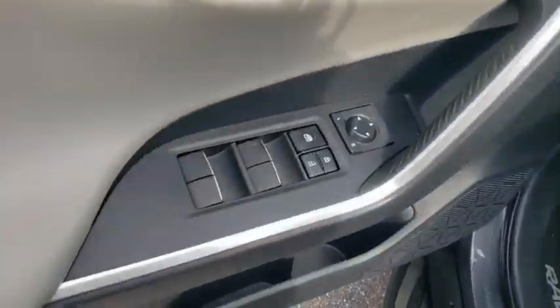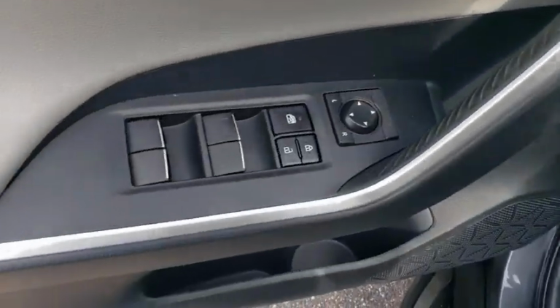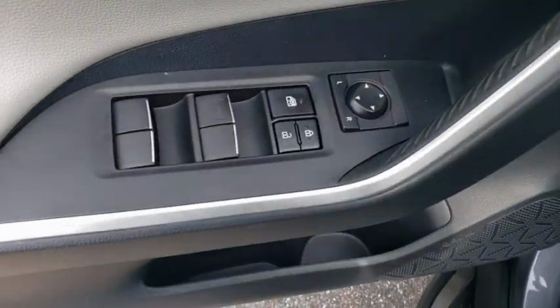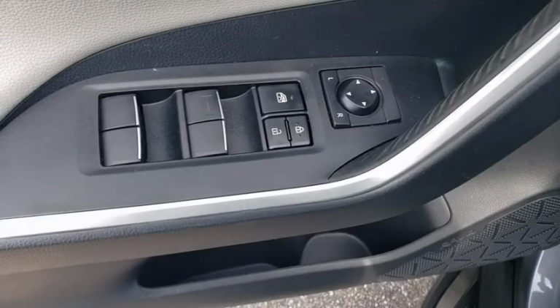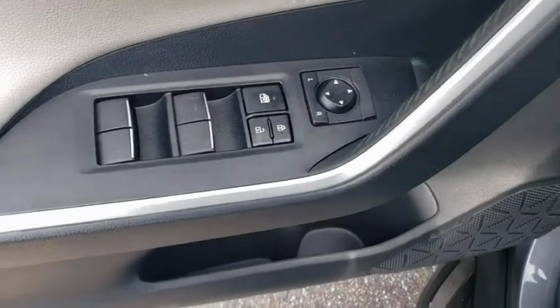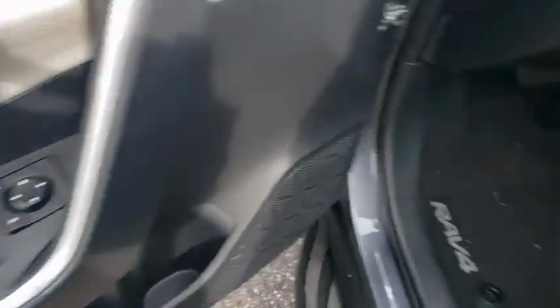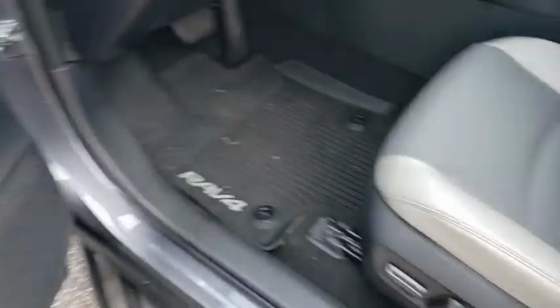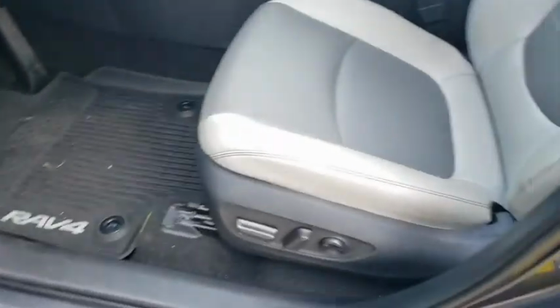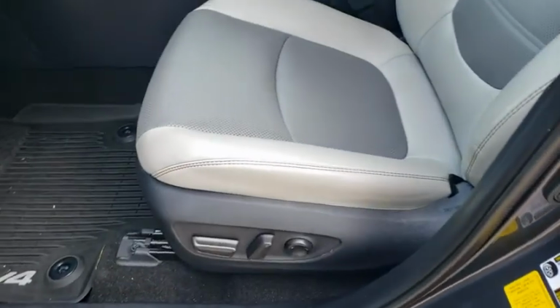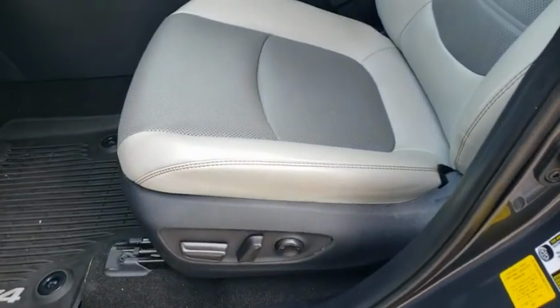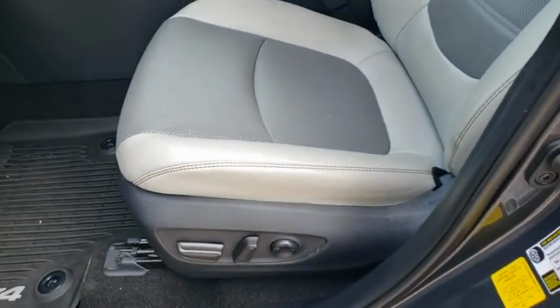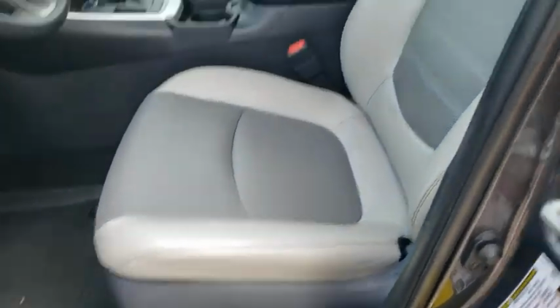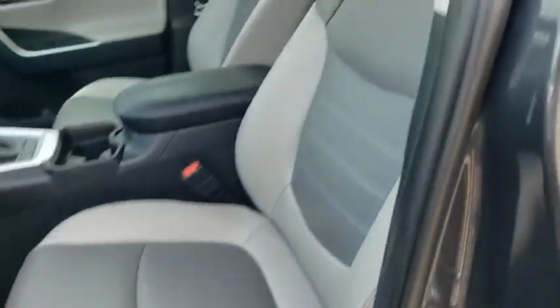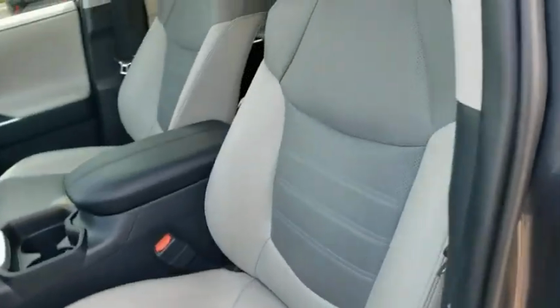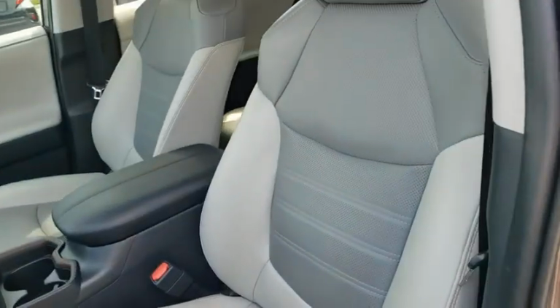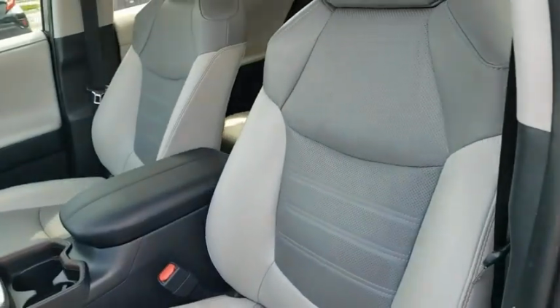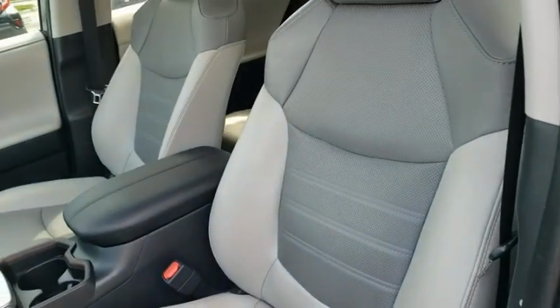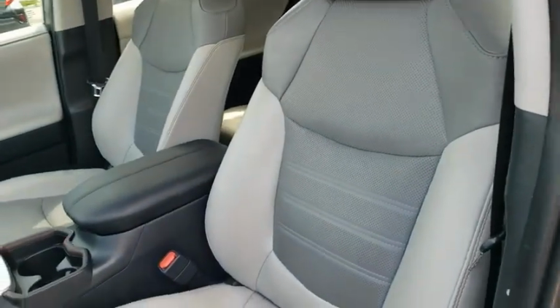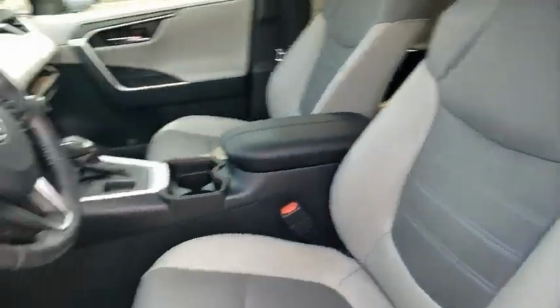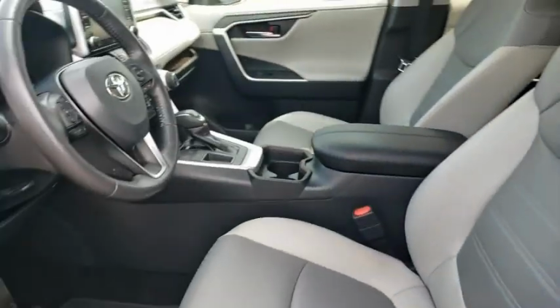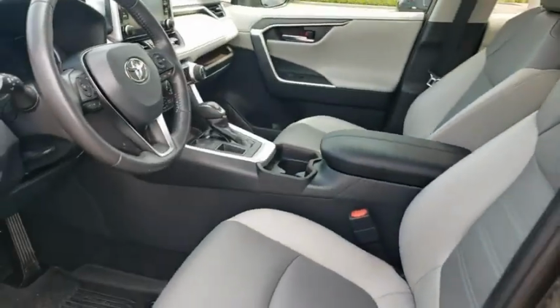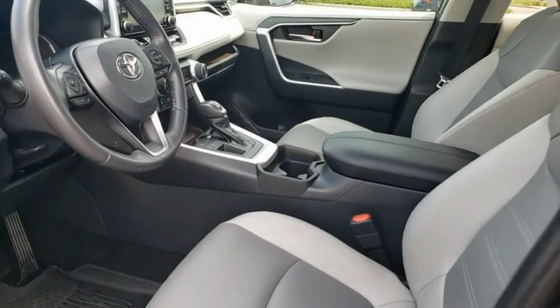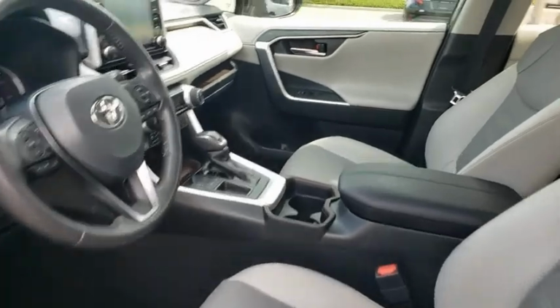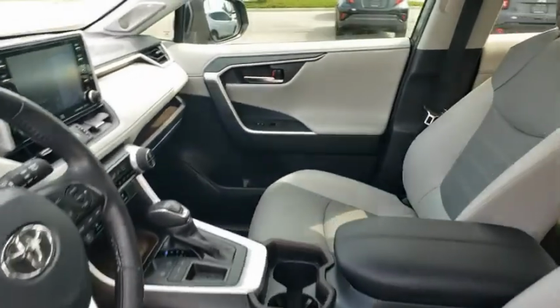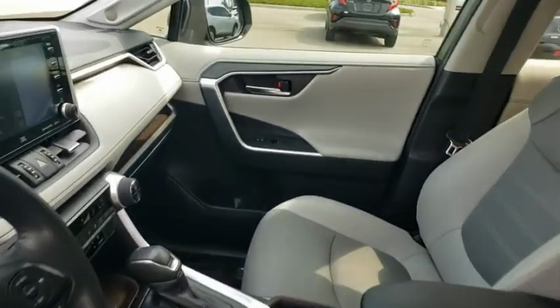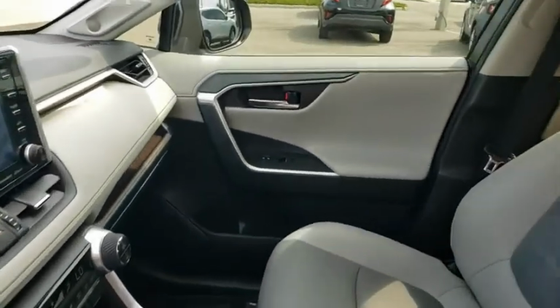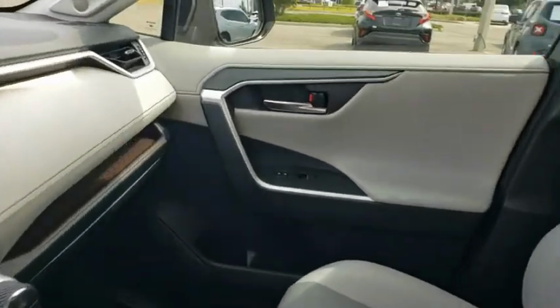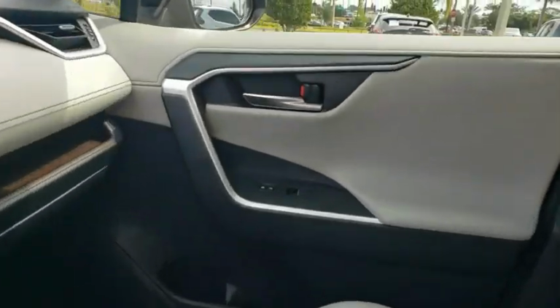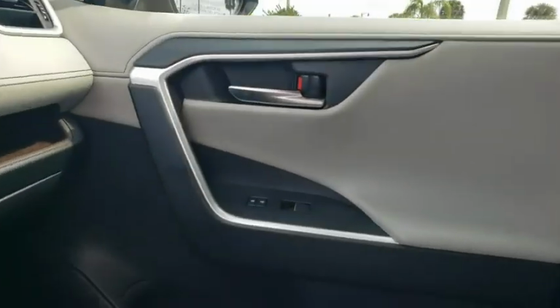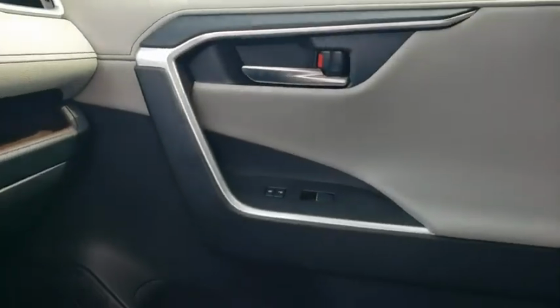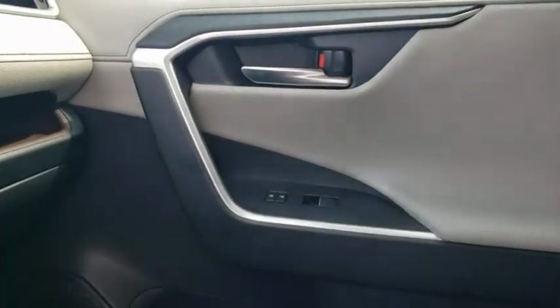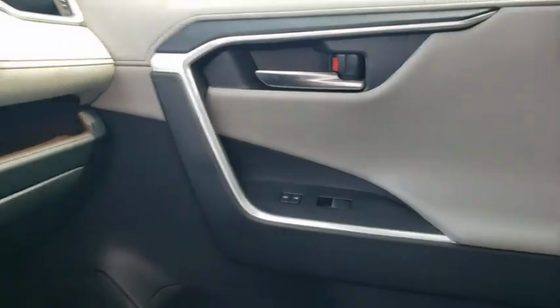Four-wheel disc brakes, aluminum wheels, cruise control. This beauty is sure to make you the talk of the neighborhood, so call or drop in for a test drive today.